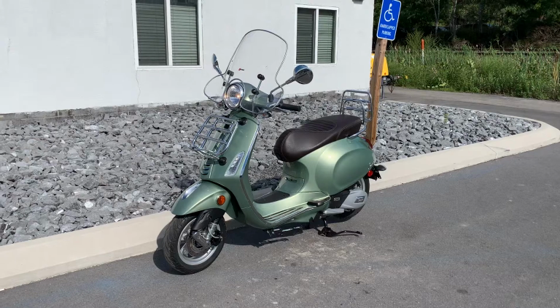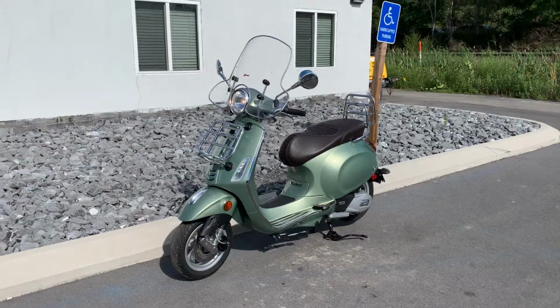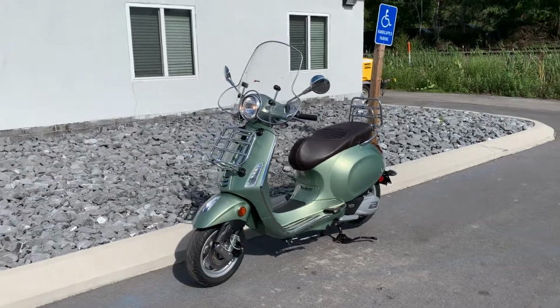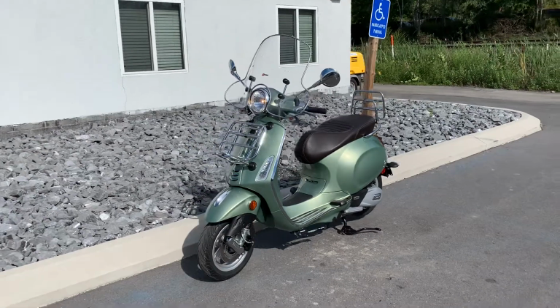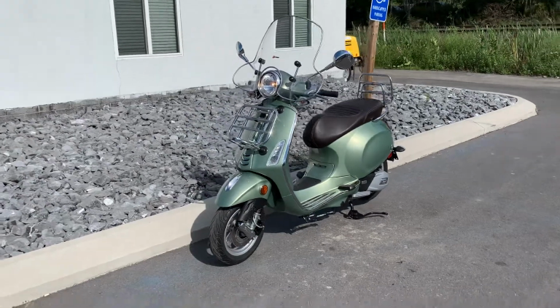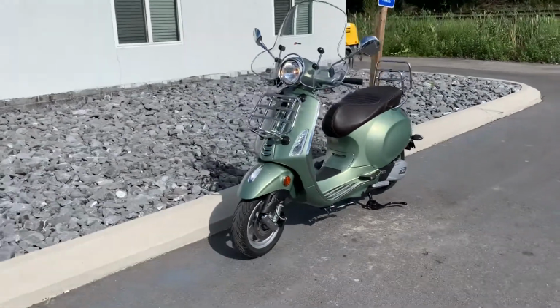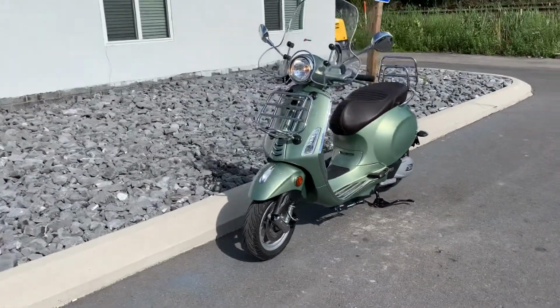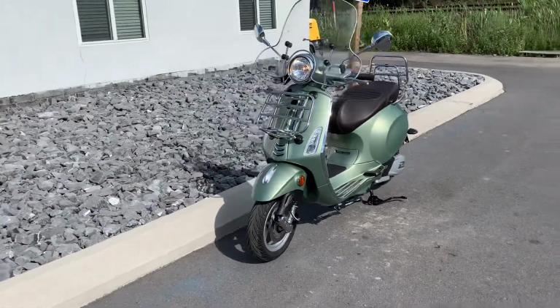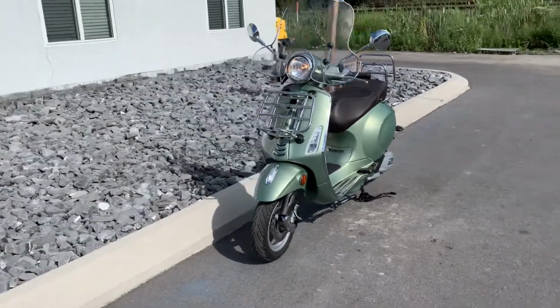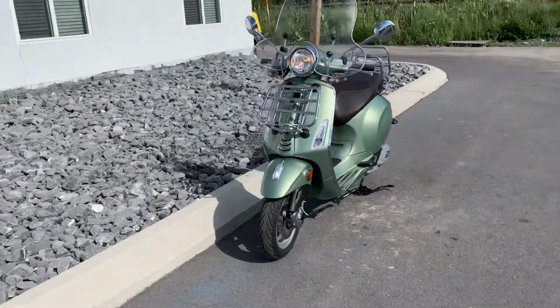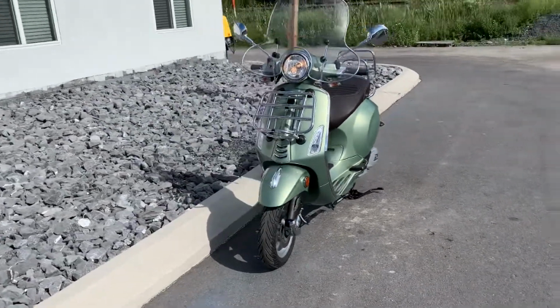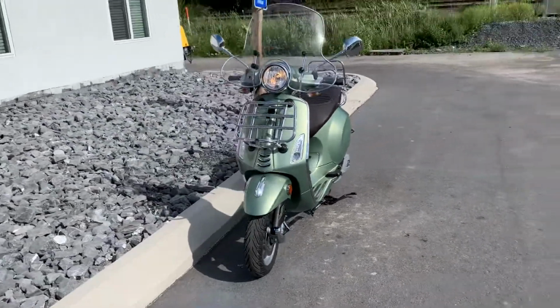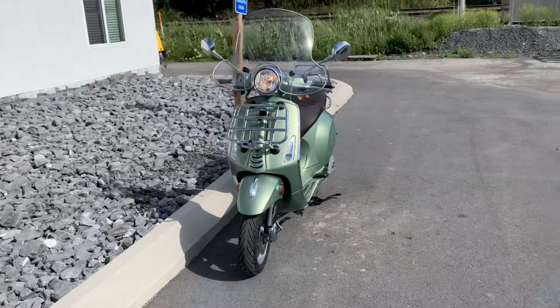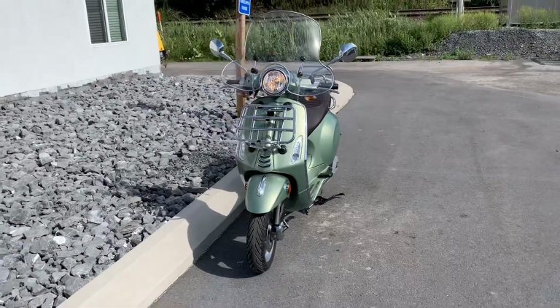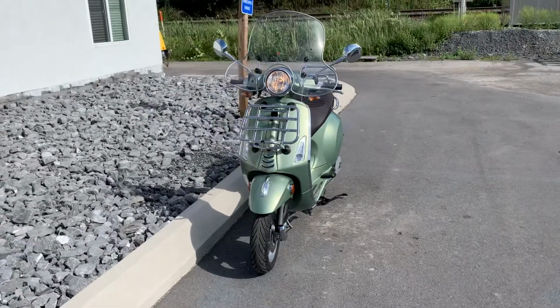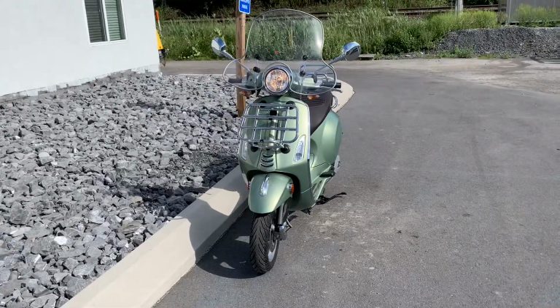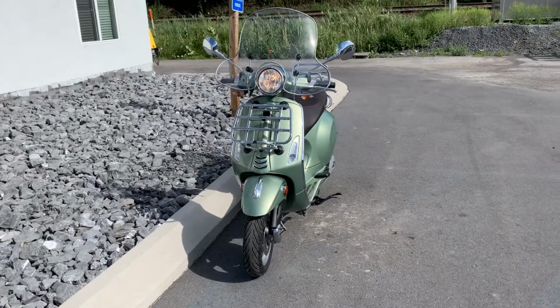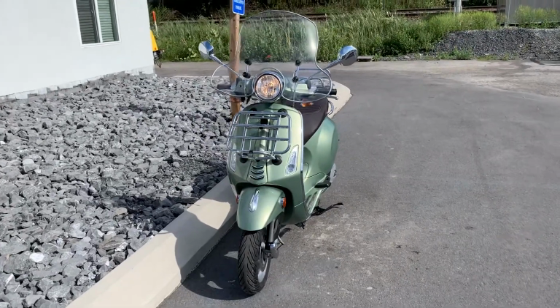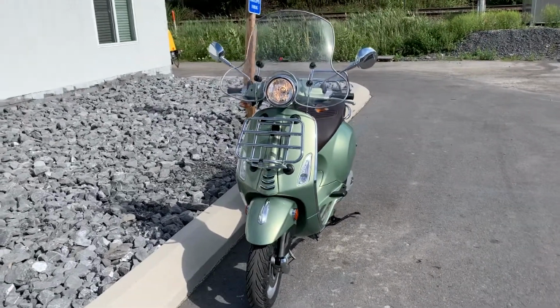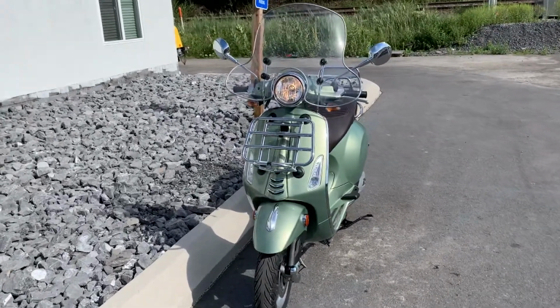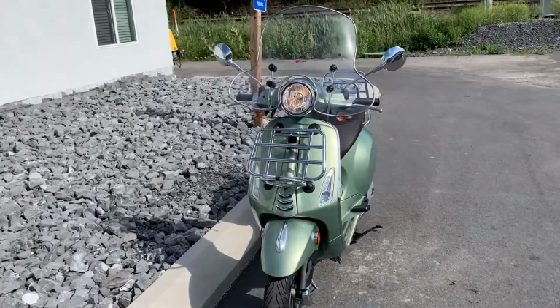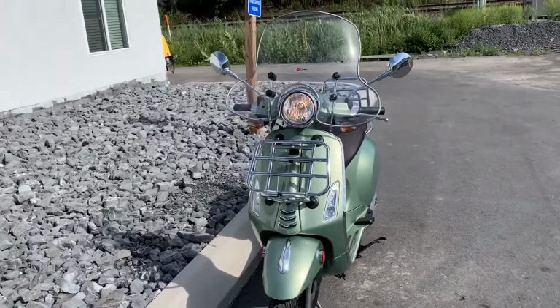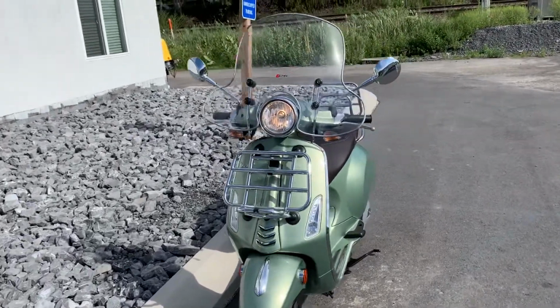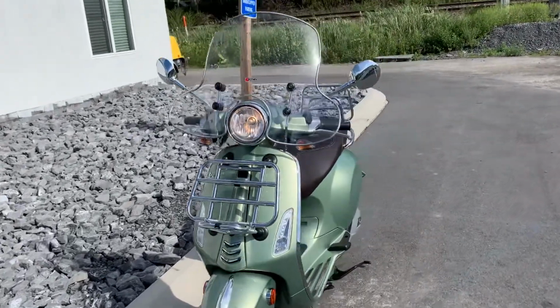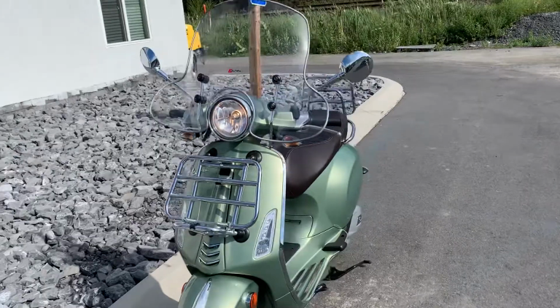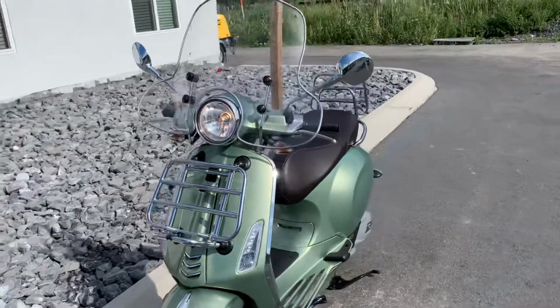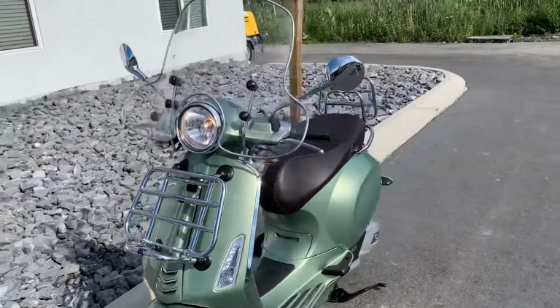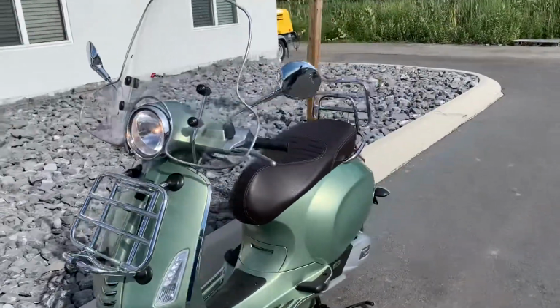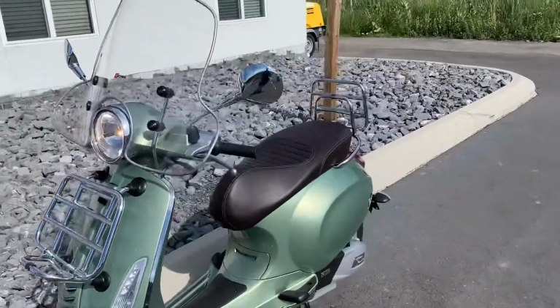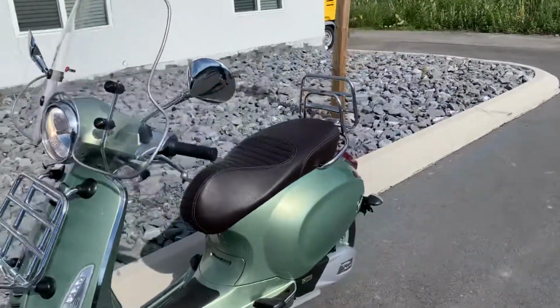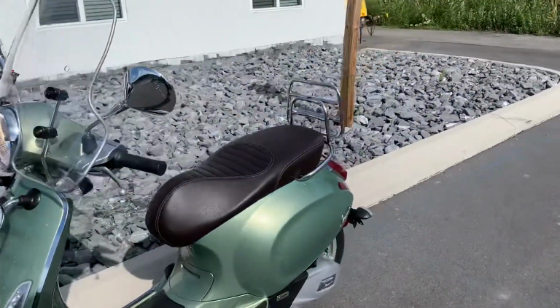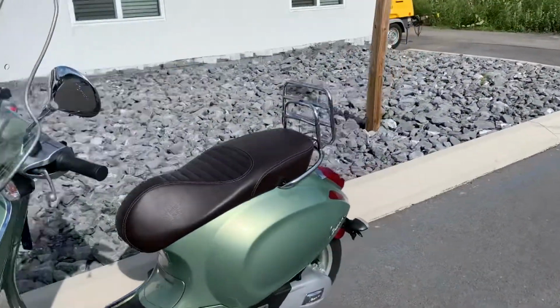Hello, Josh here at Kissel Motorsports and thank you for the interest in this 2018 Vespa Primavera Touring. This little scooter is in near mint condition with only 205 miles.